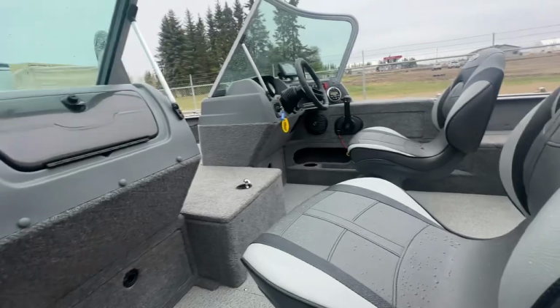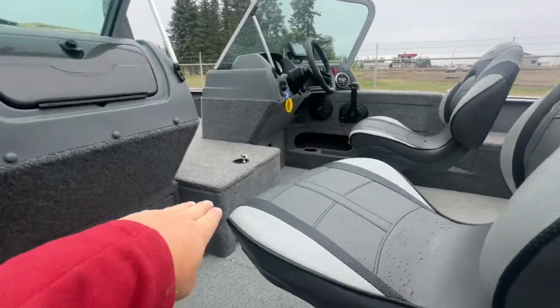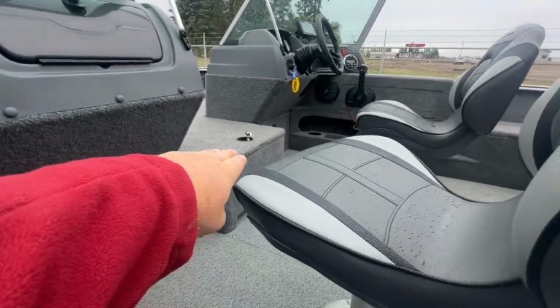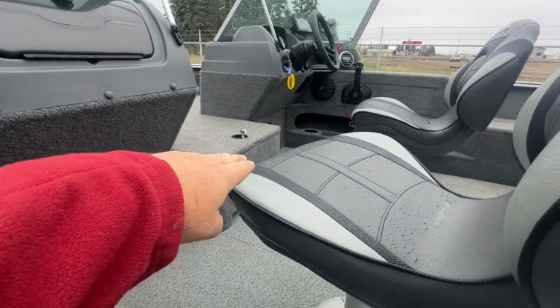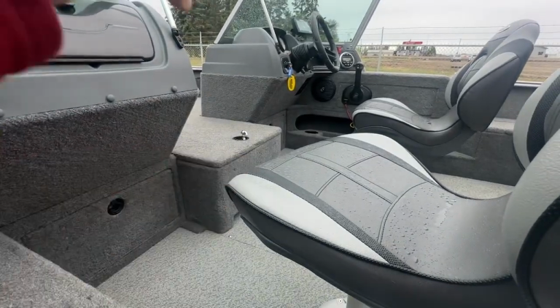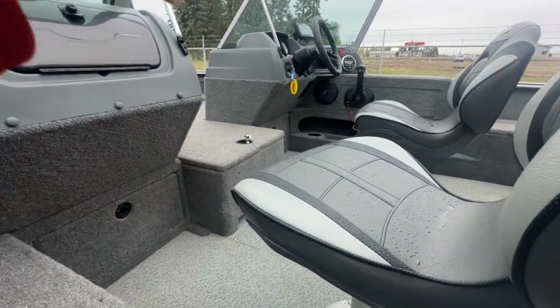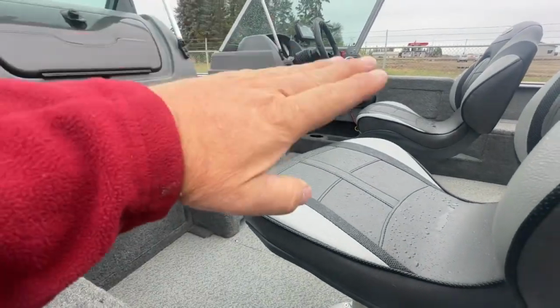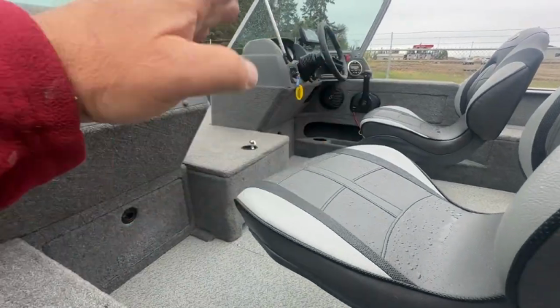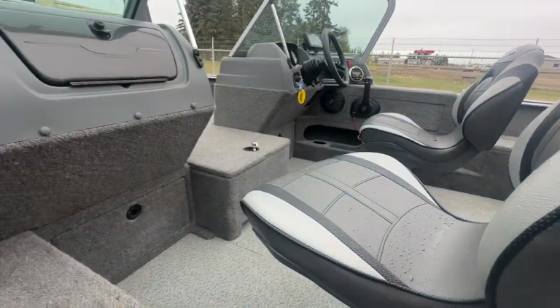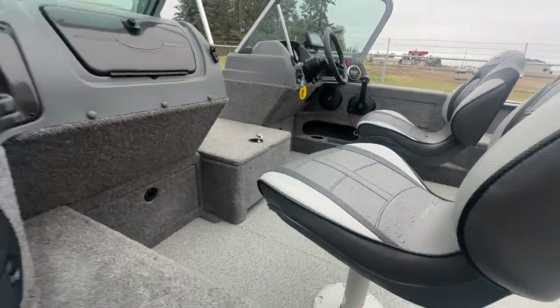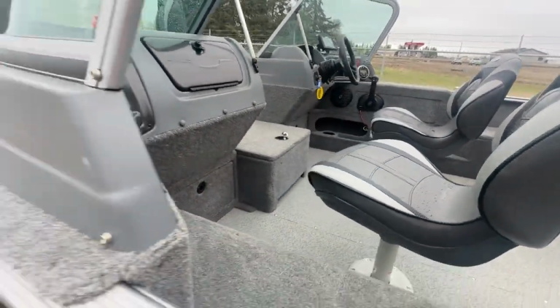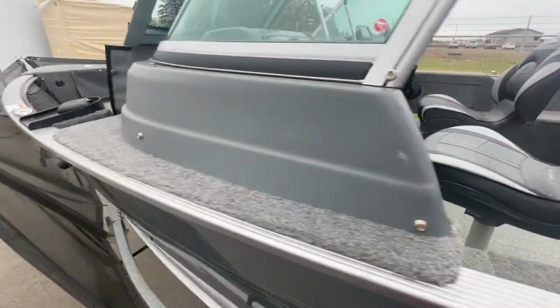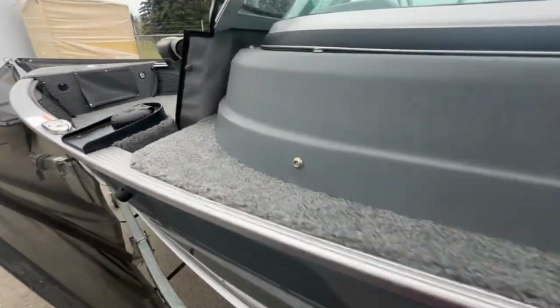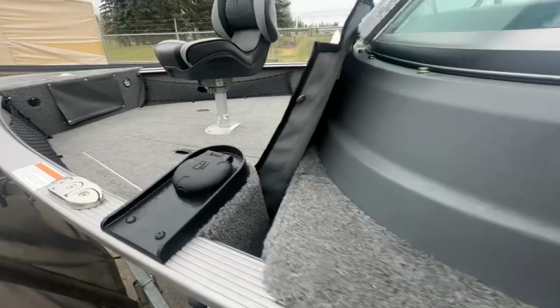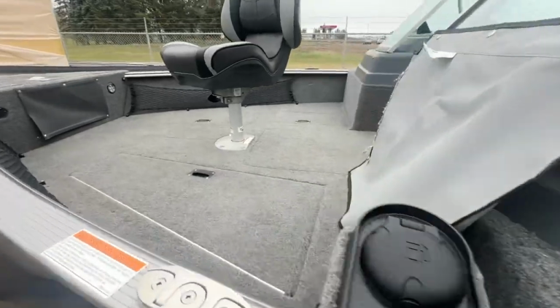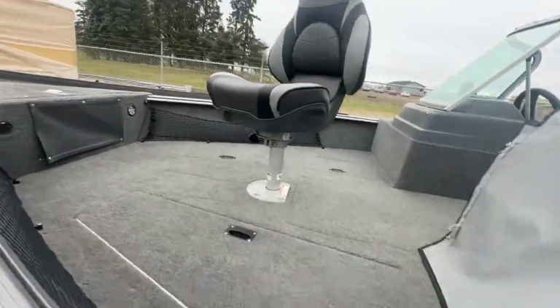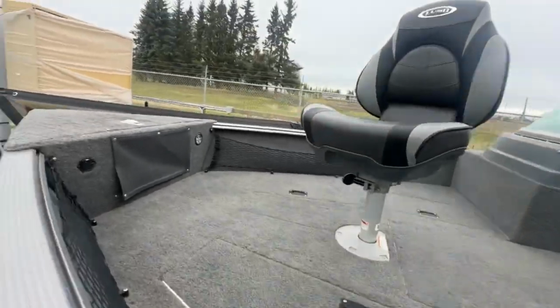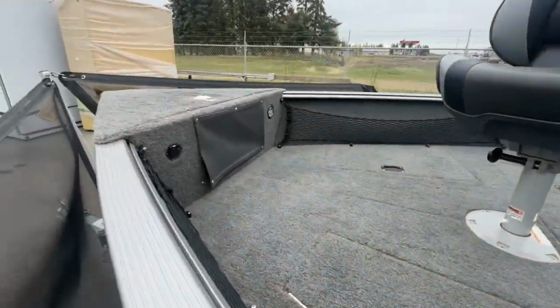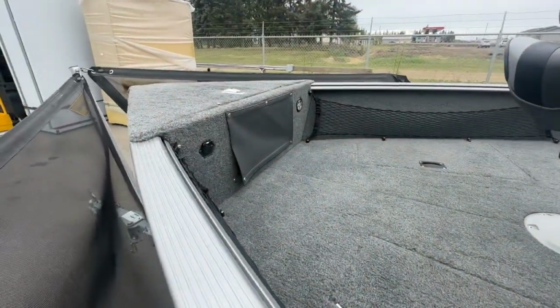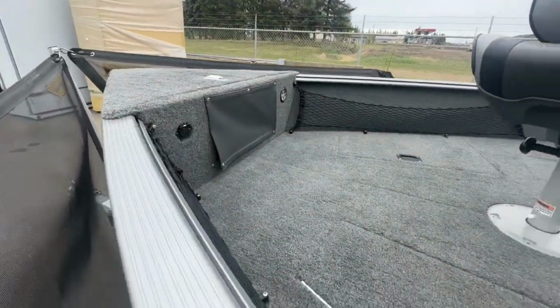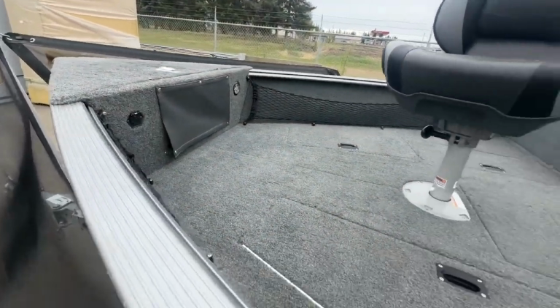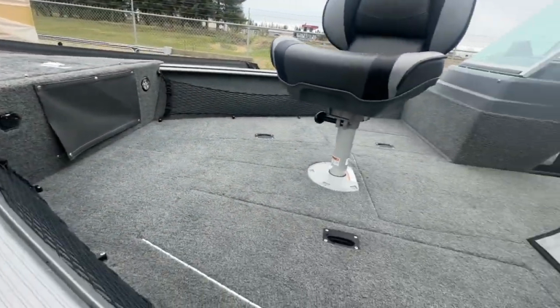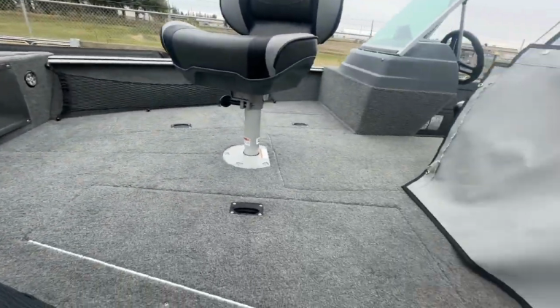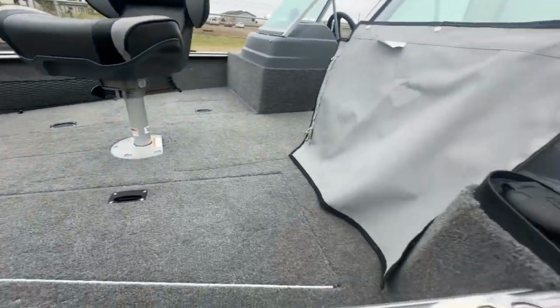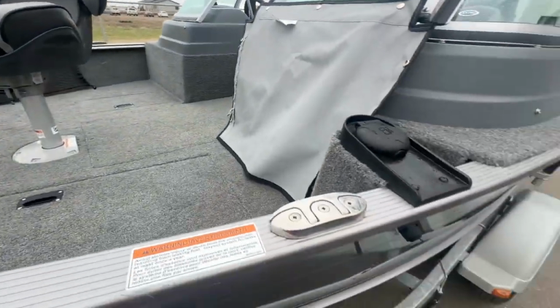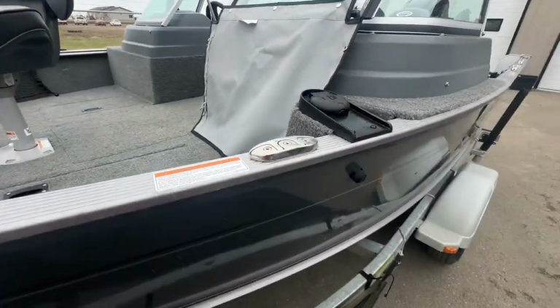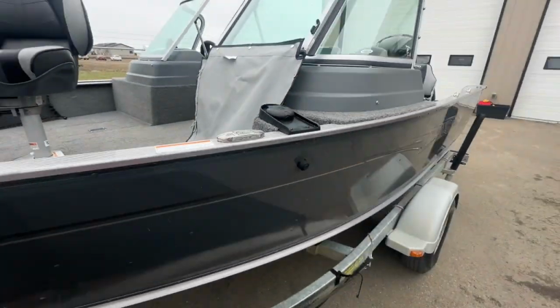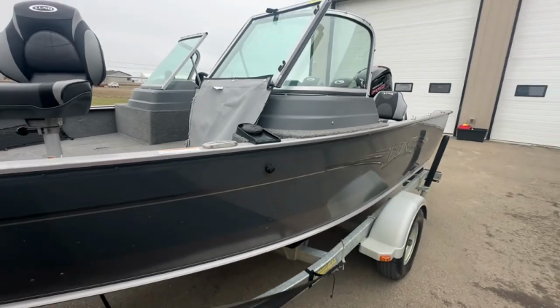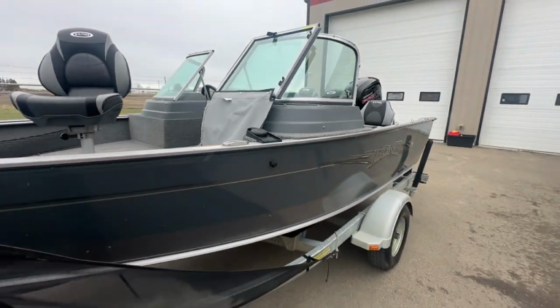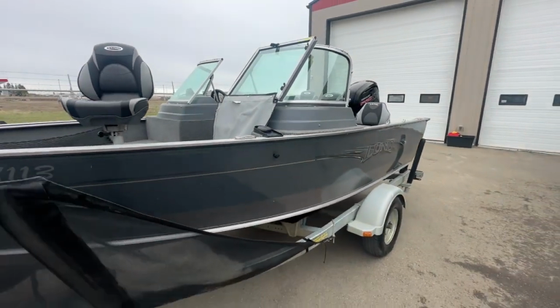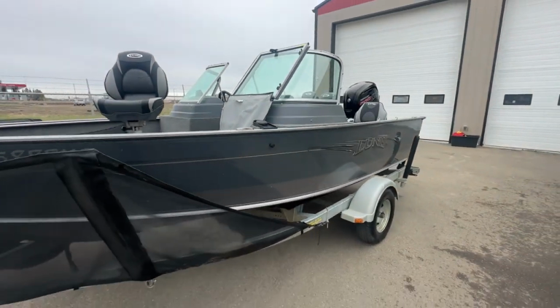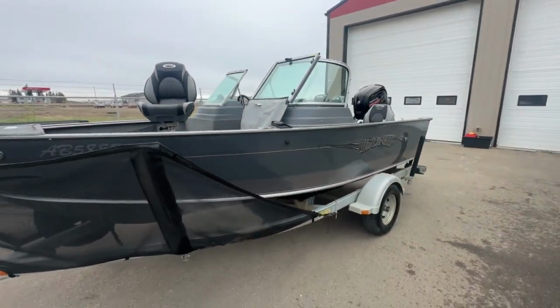That's your rod locker as well — it opens up and there's battery chargers and everything like that. It's all set up for bow-mounted accessories. Walk-through rounded windshield.